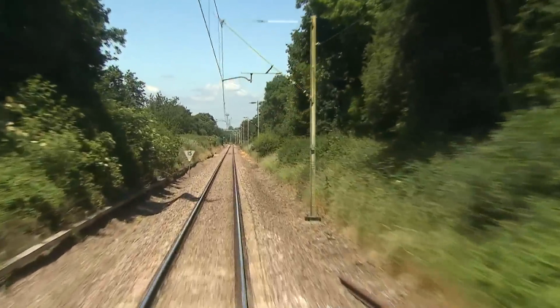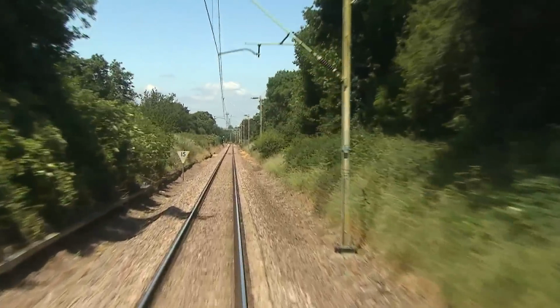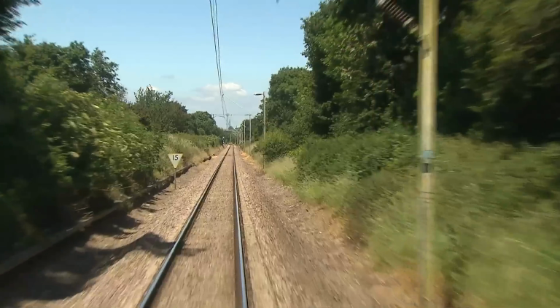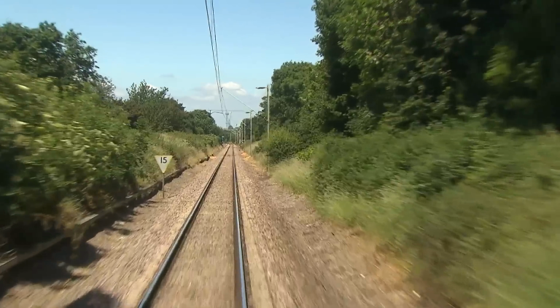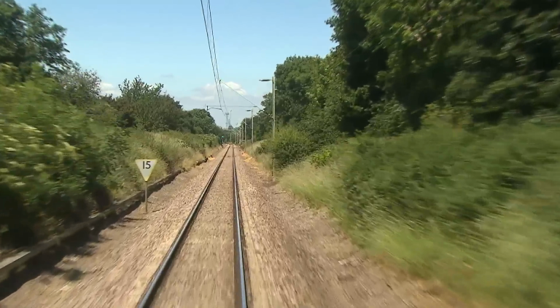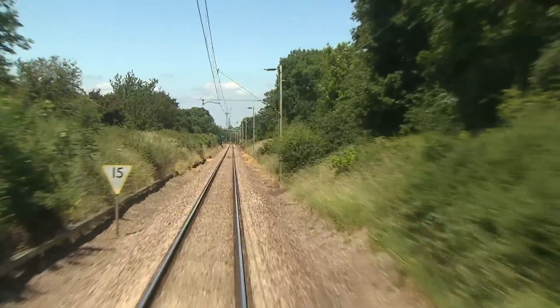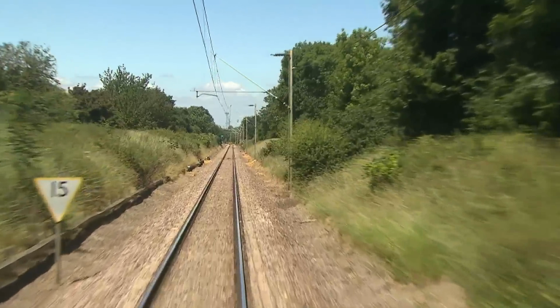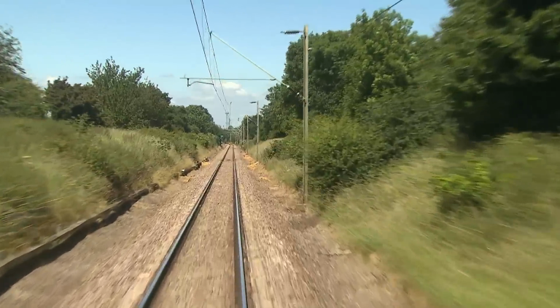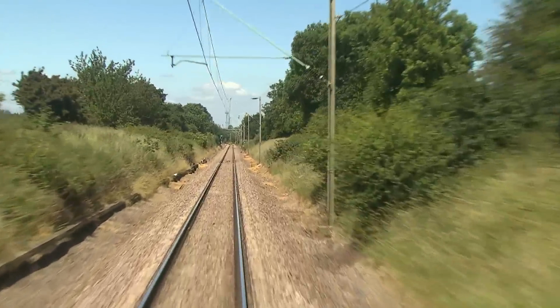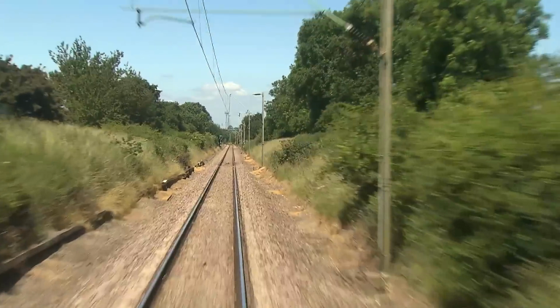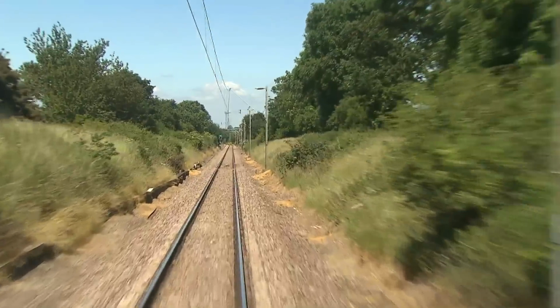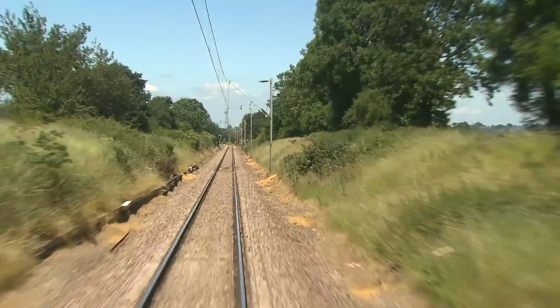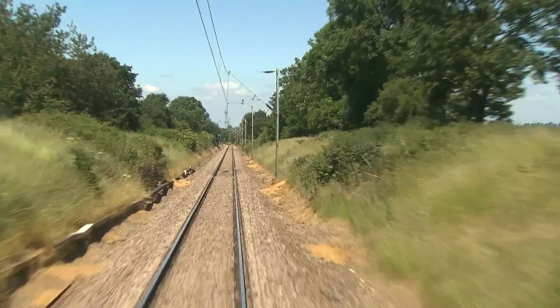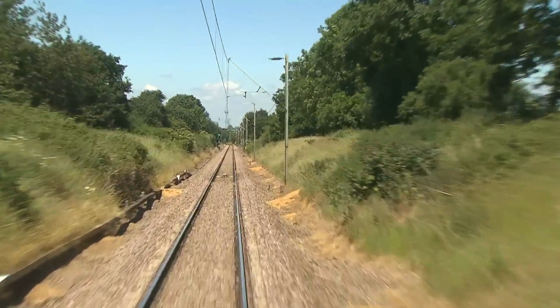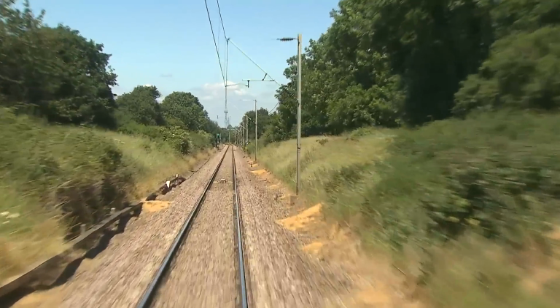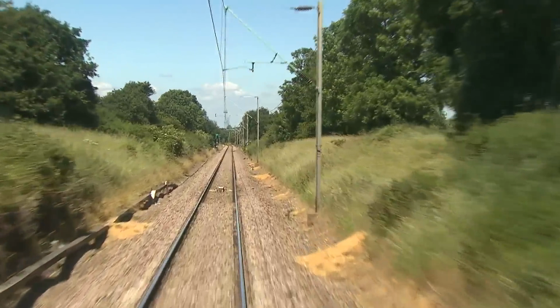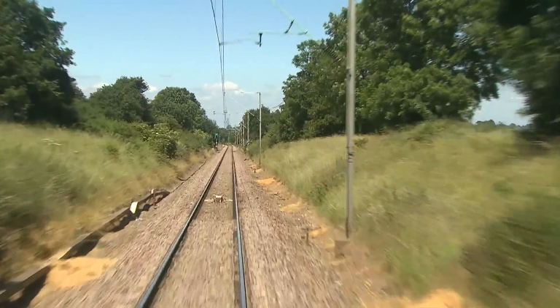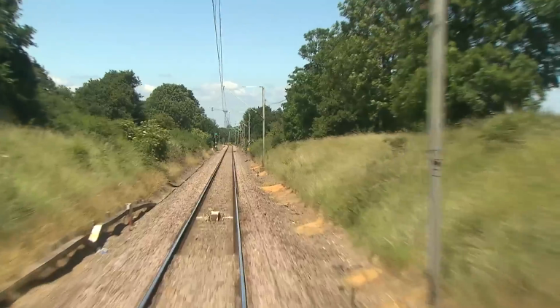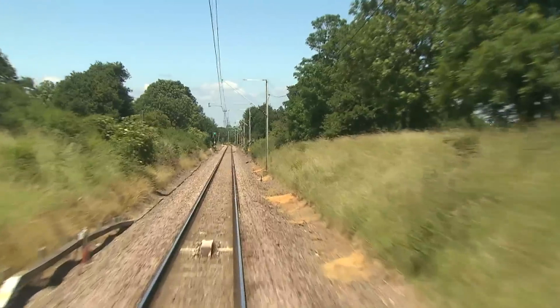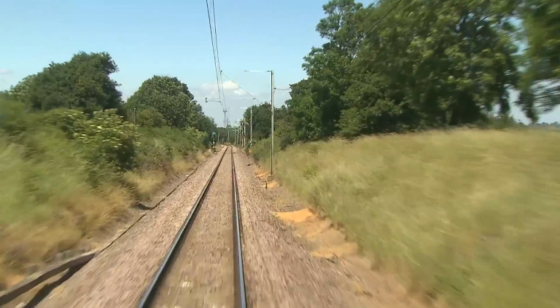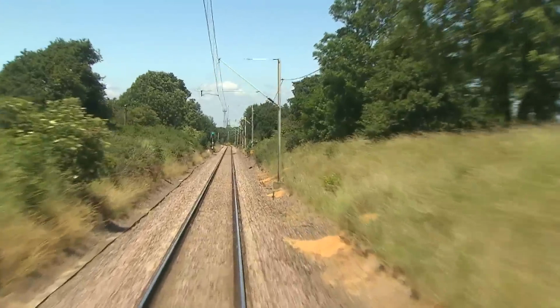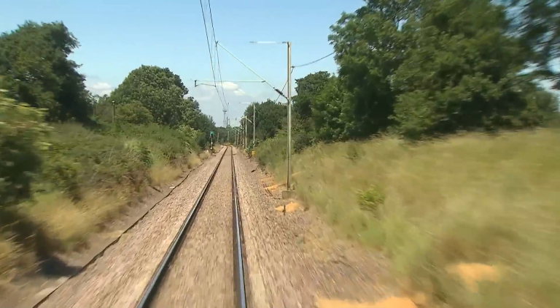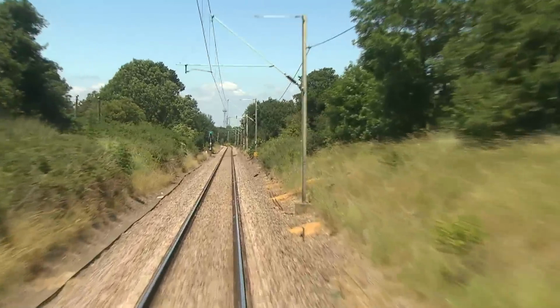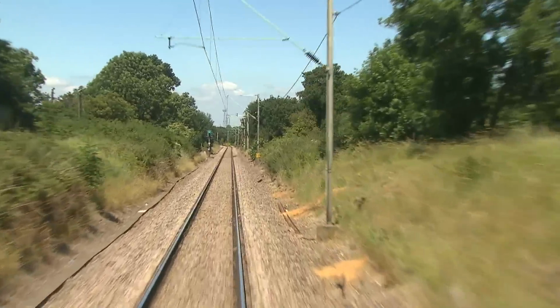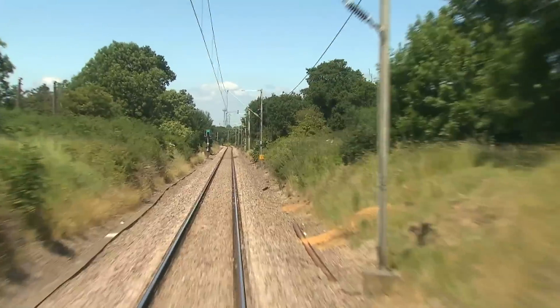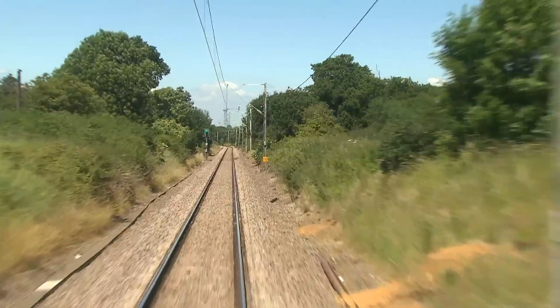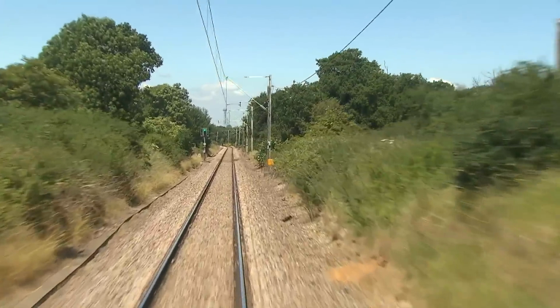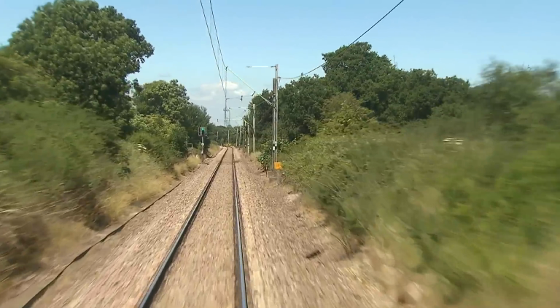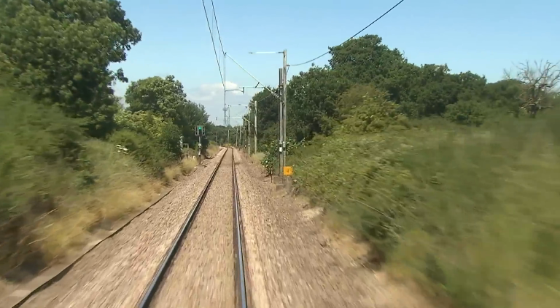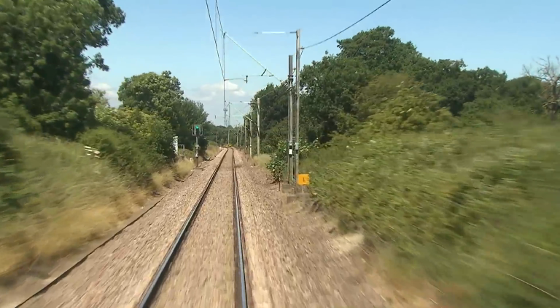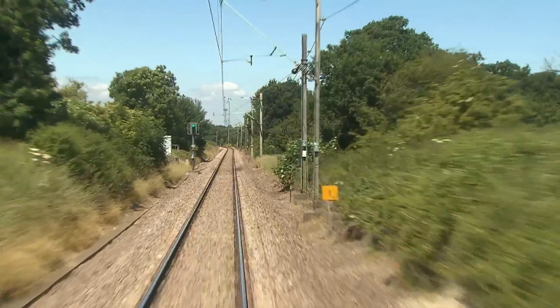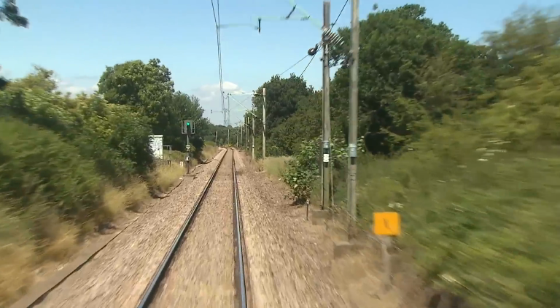The advance warning of a 50-mile-an-hour speed limit applies to the bay platform, or the turnout onto the down main at Upminster. Onto the up road, the limit is 20.